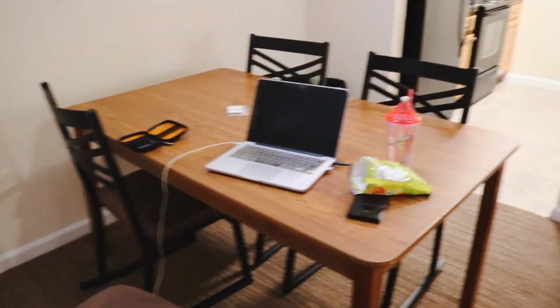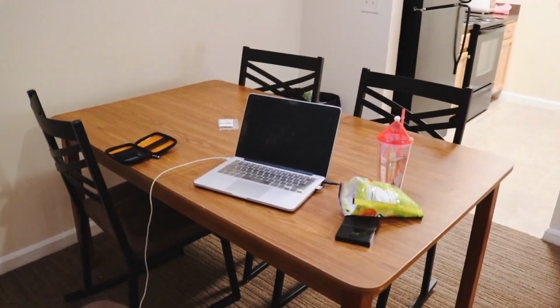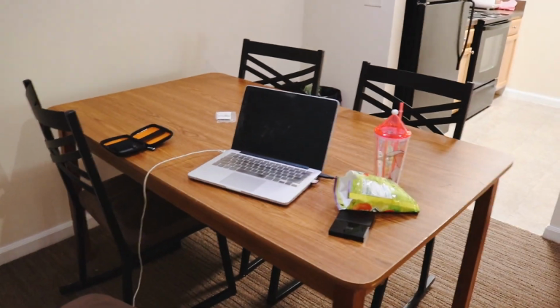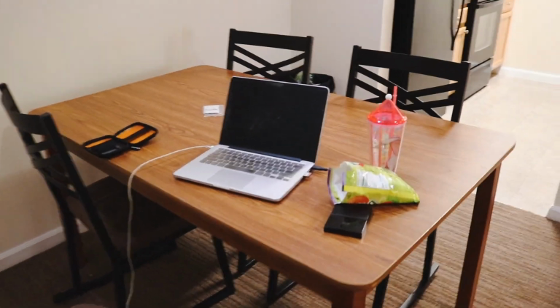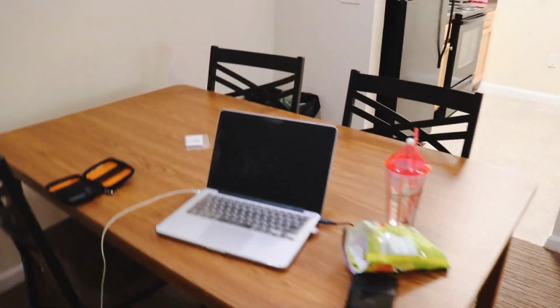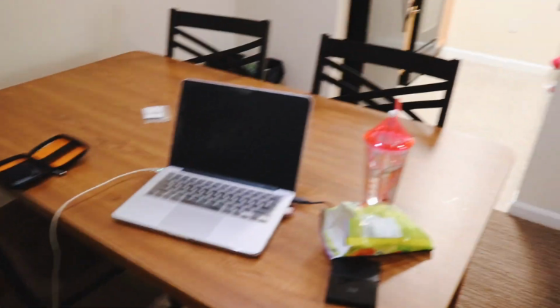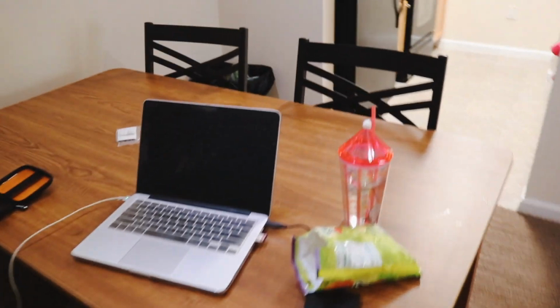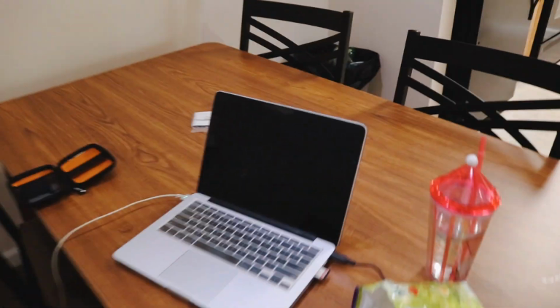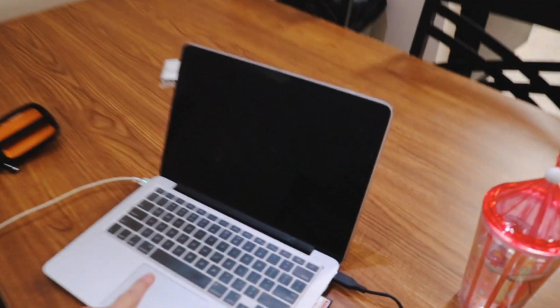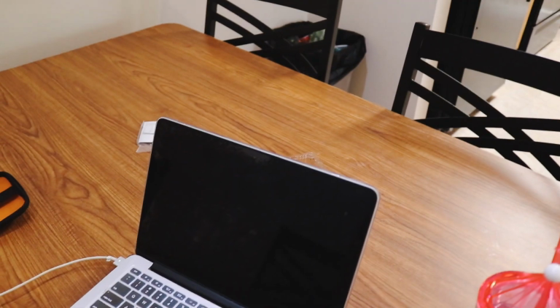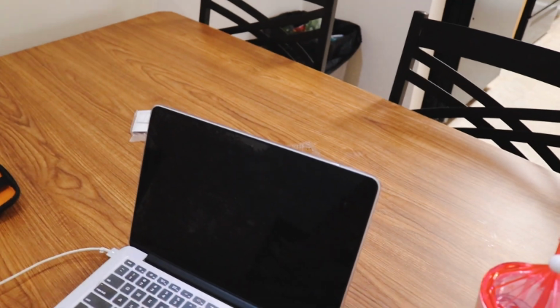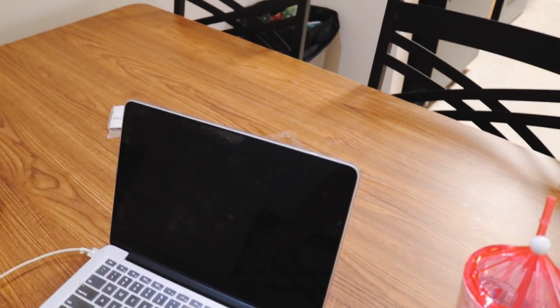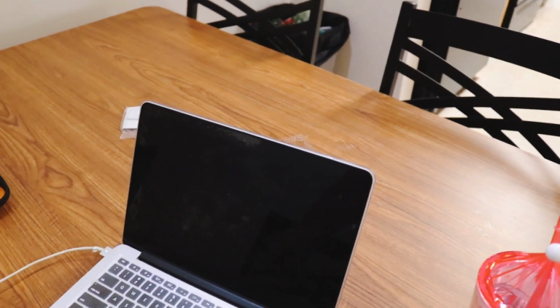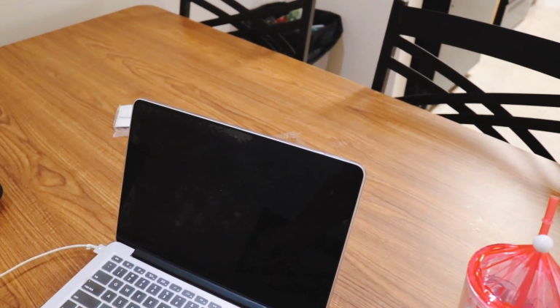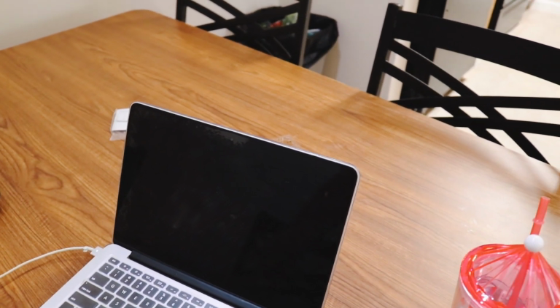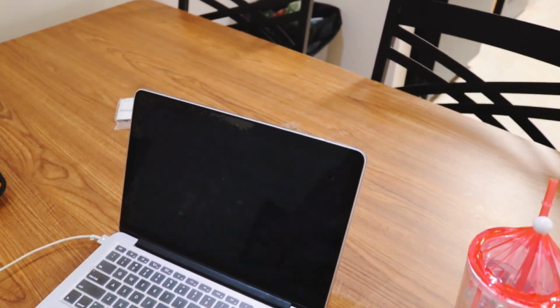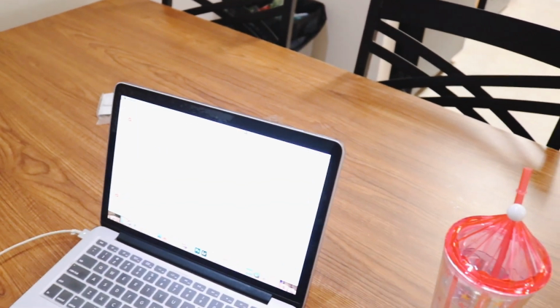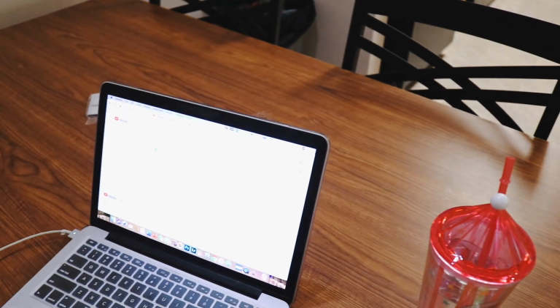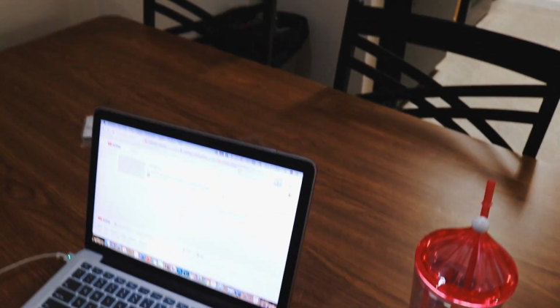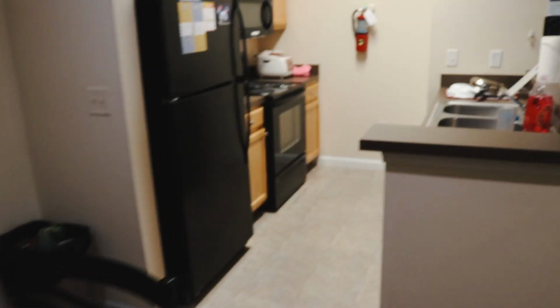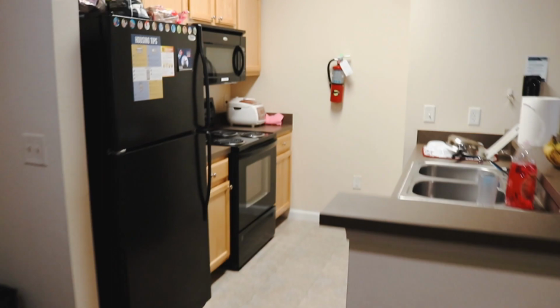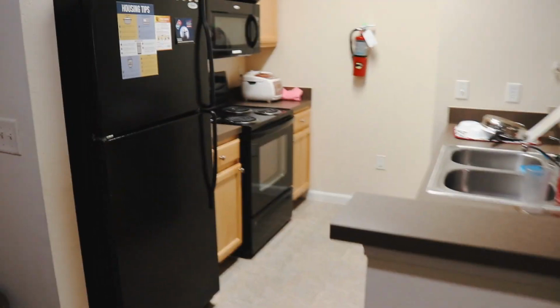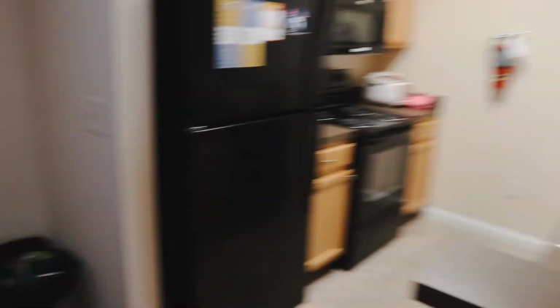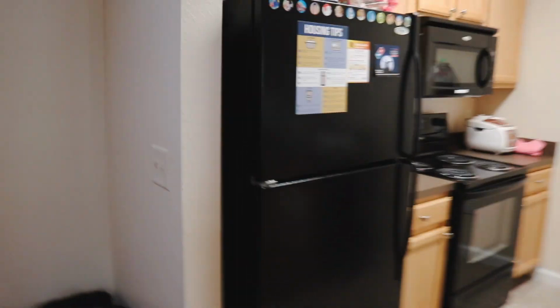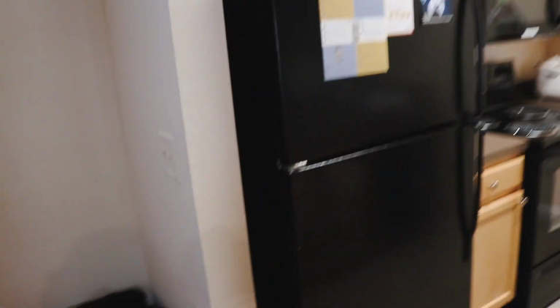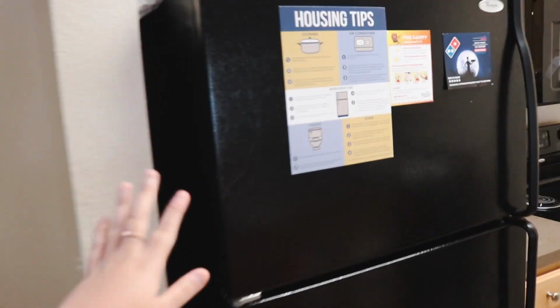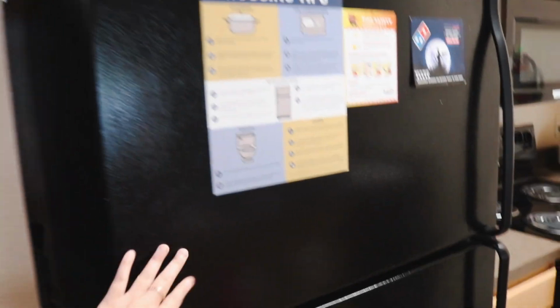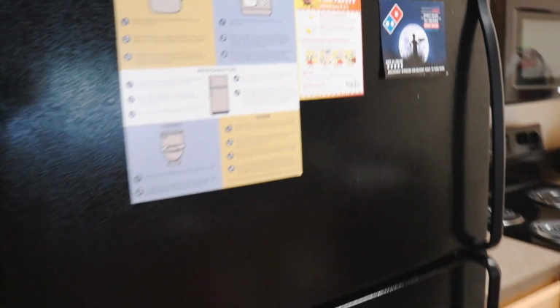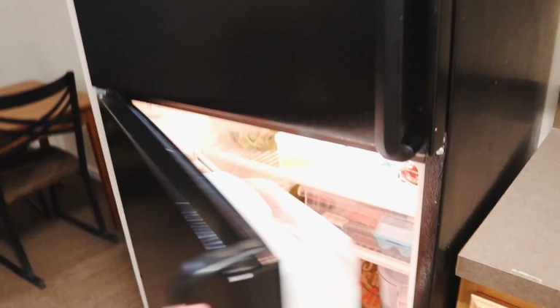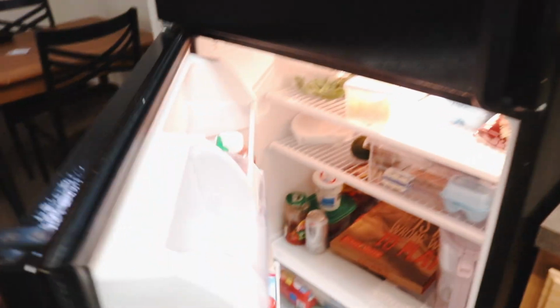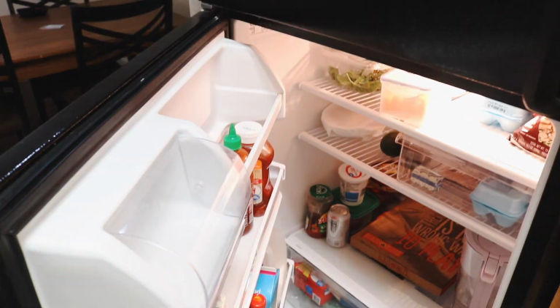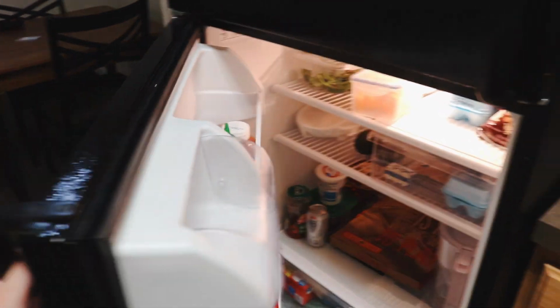Here goes the dining table. I'm actually uploading a video so hopefully it's done soon. What happened to my computer? Hello, wake up! Okay, let's move on to the kitchen. We have a fridge that has quite a lot of food in here.